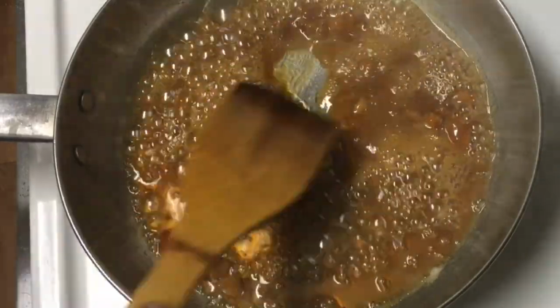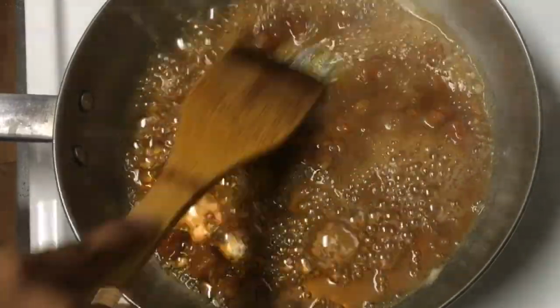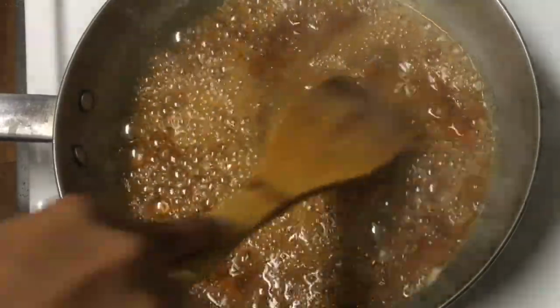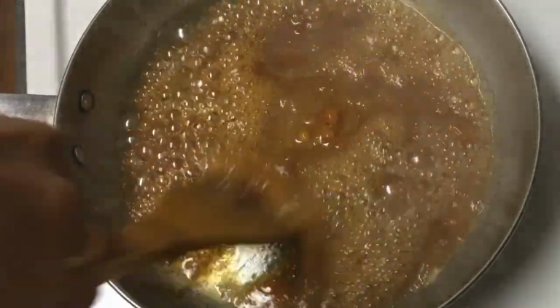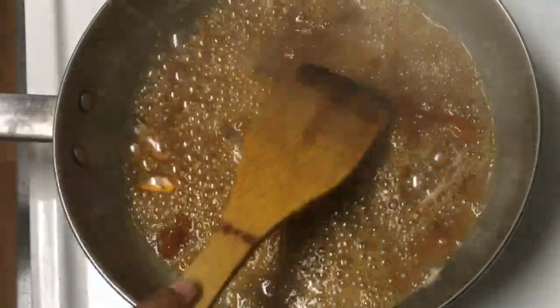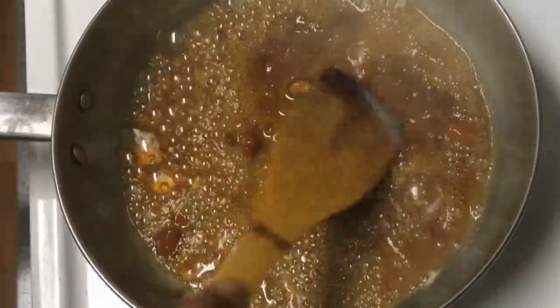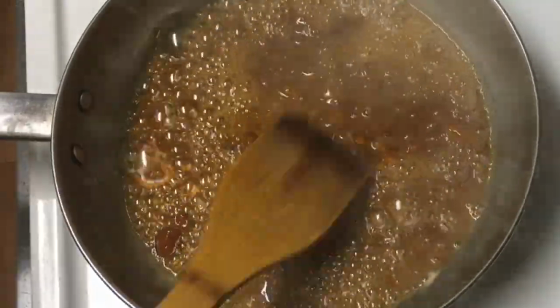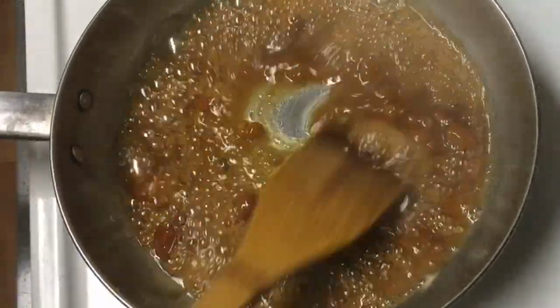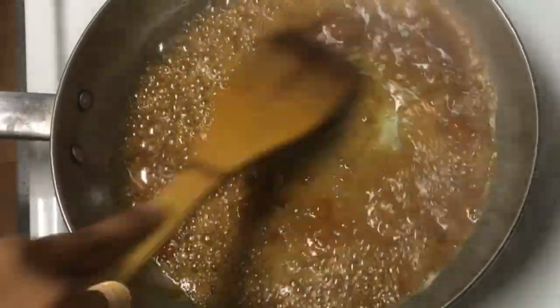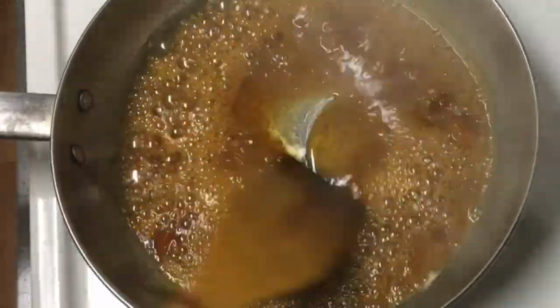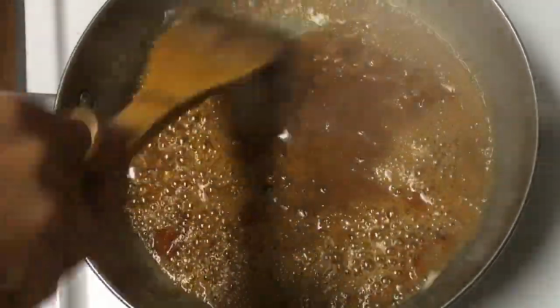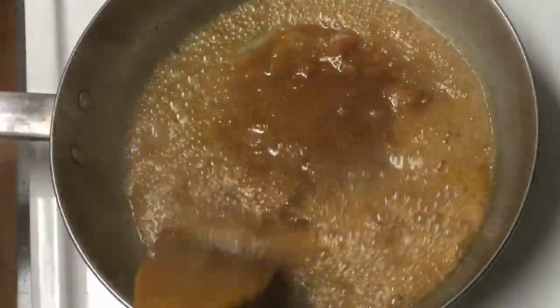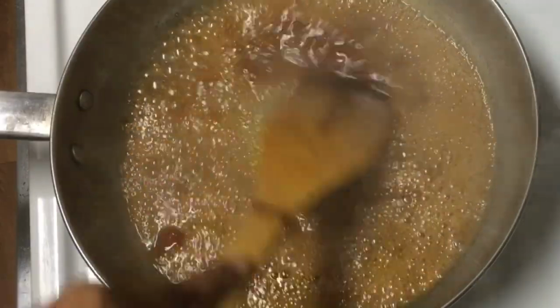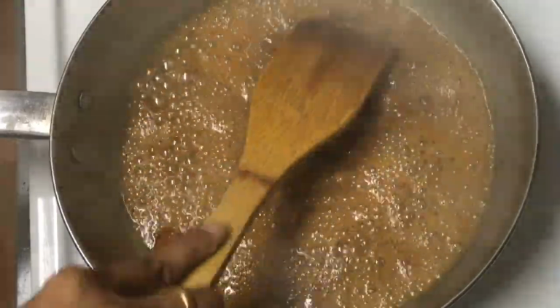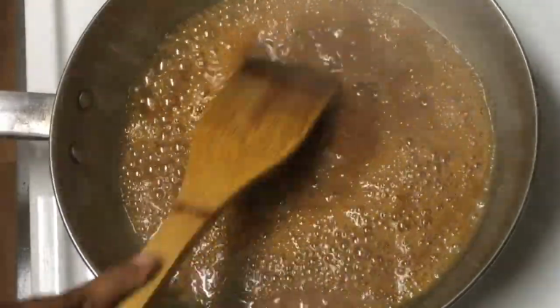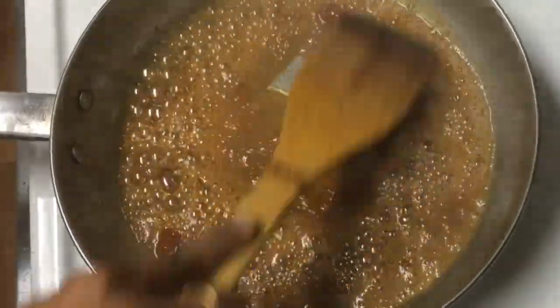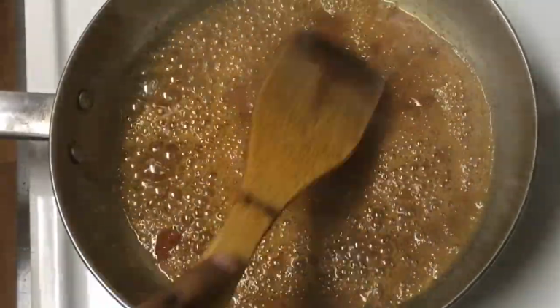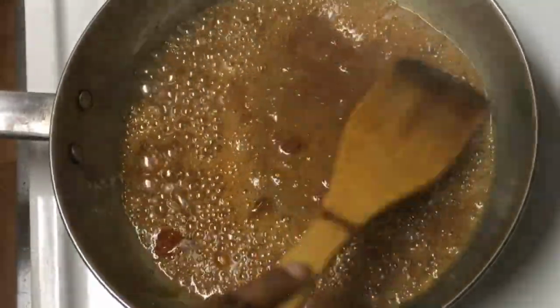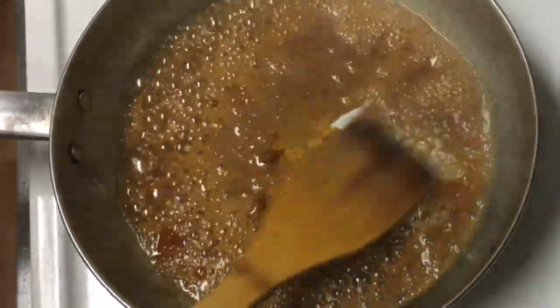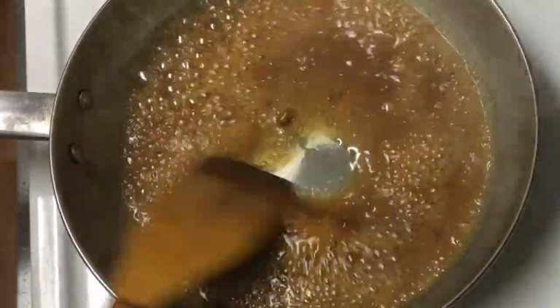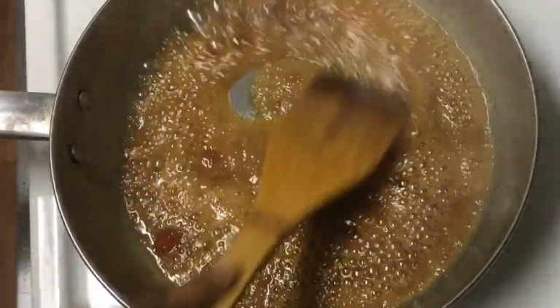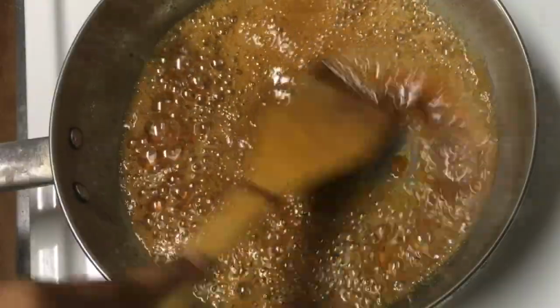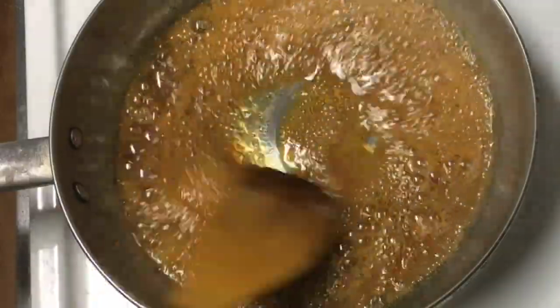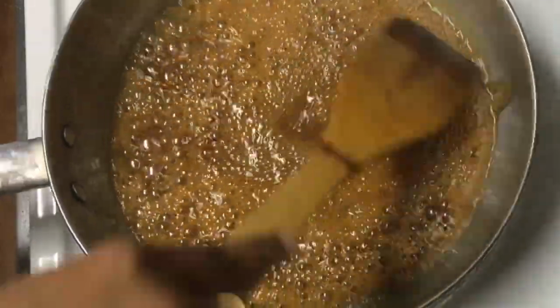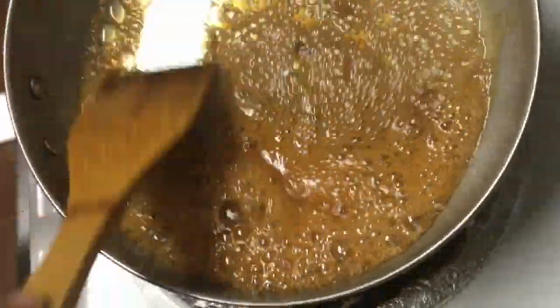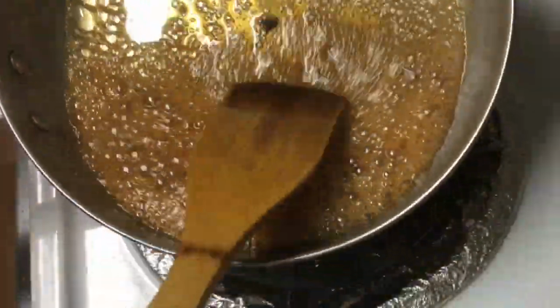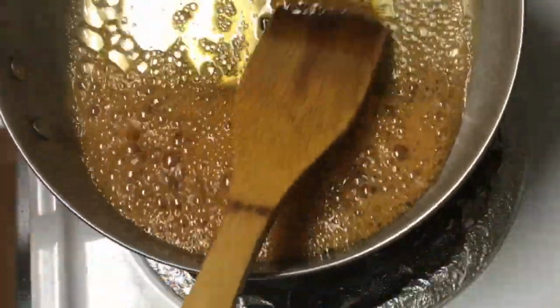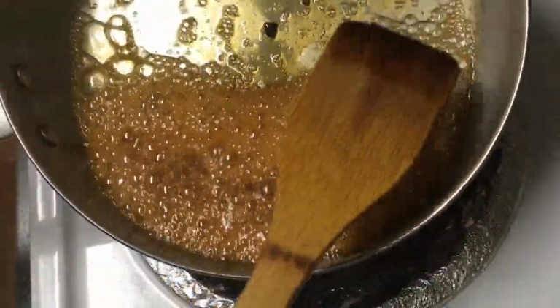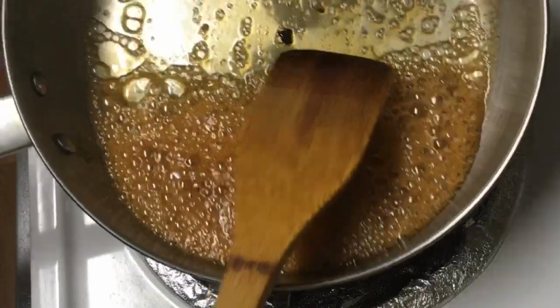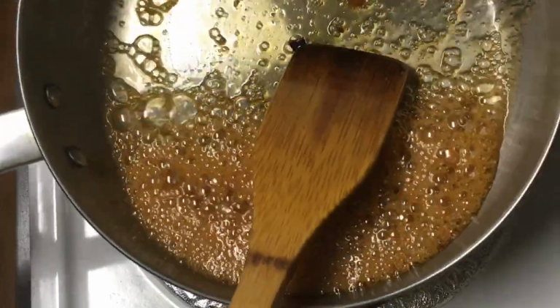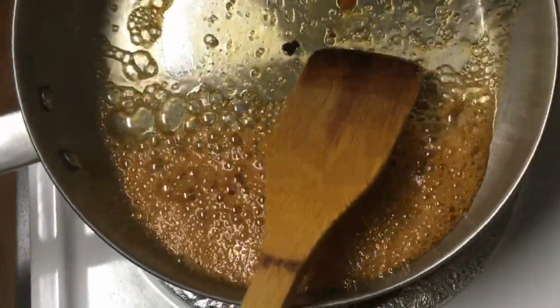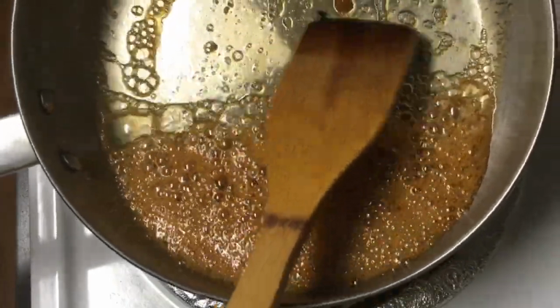Now burn it out. Now it is white as well. You already know it is white as well. You can add a piece of them.